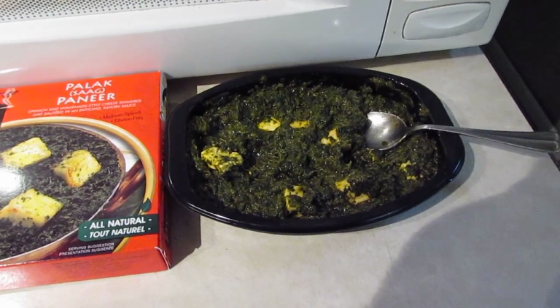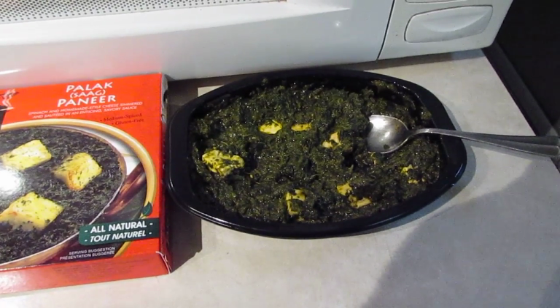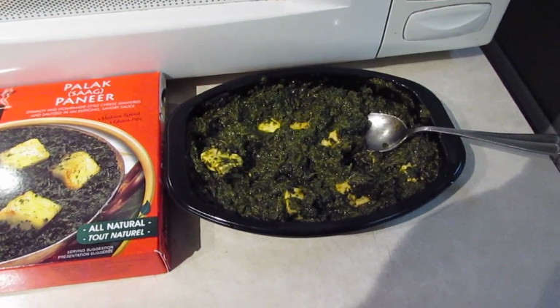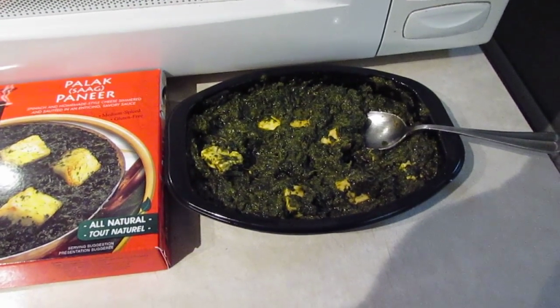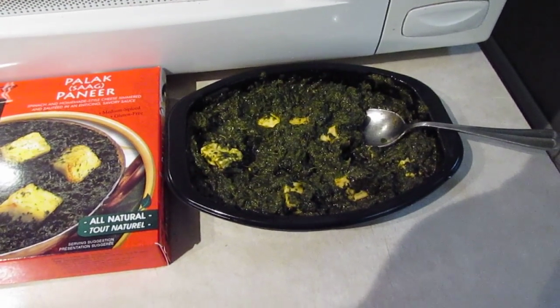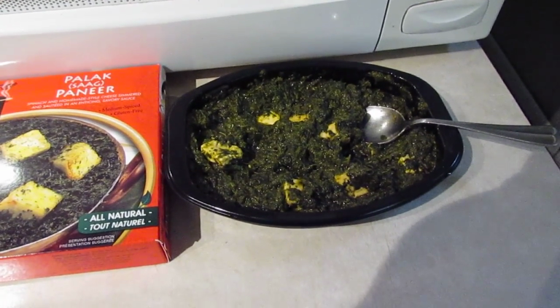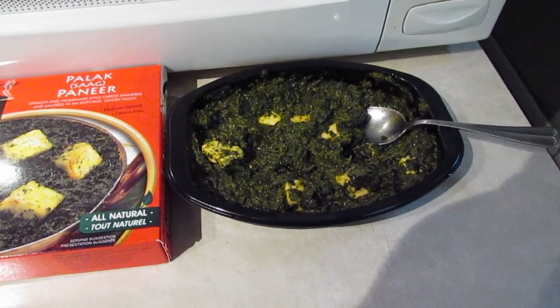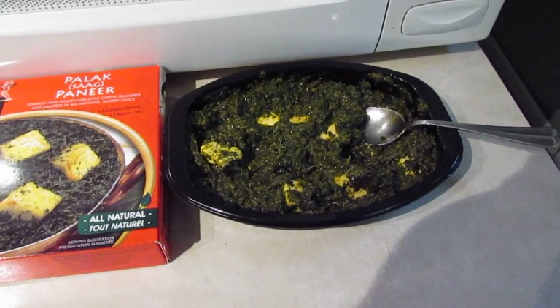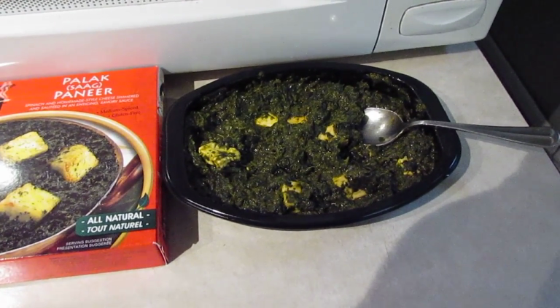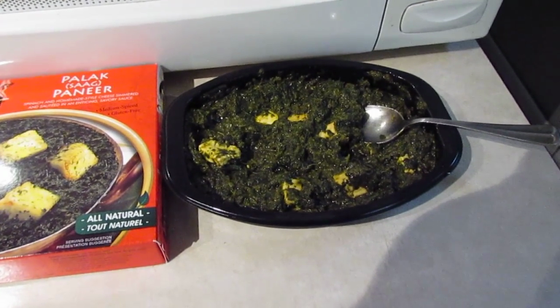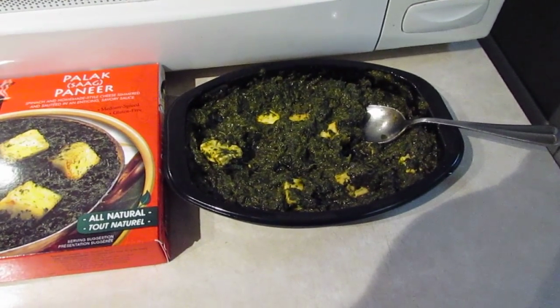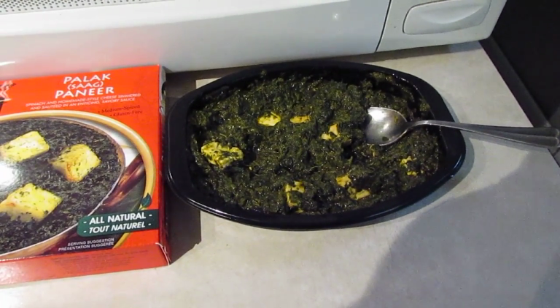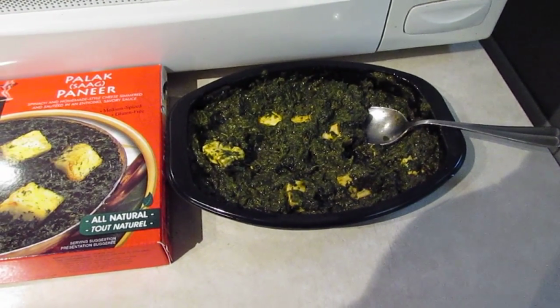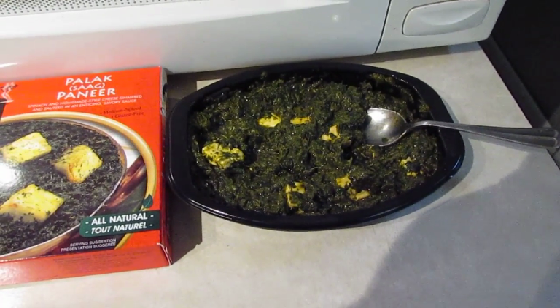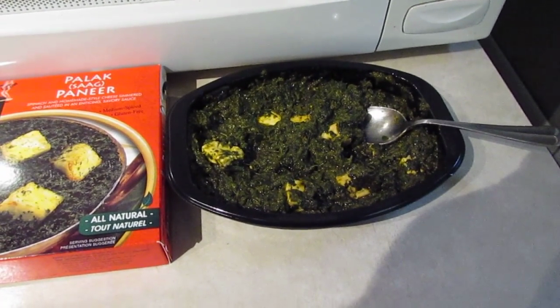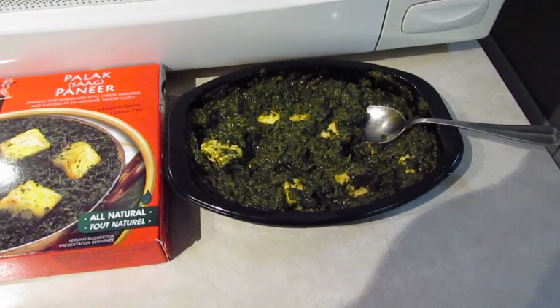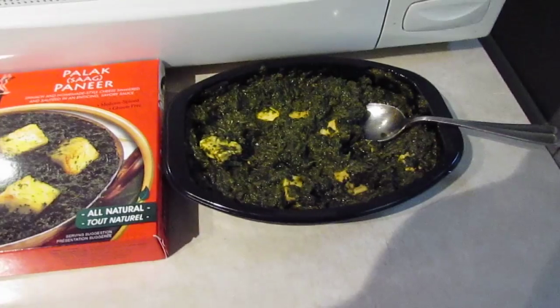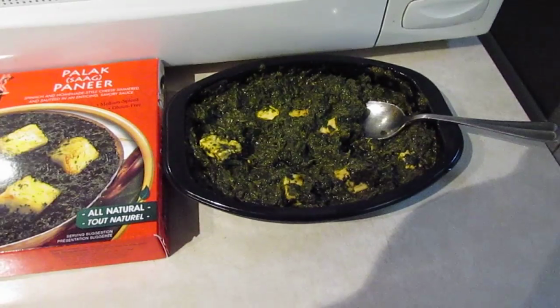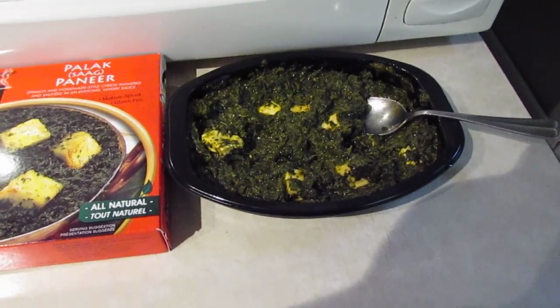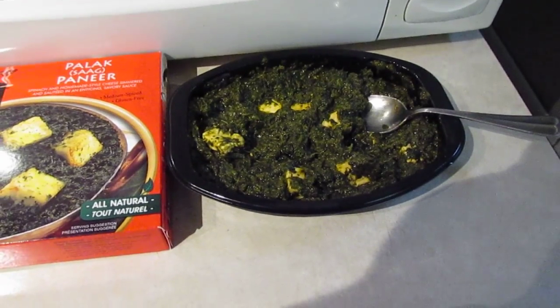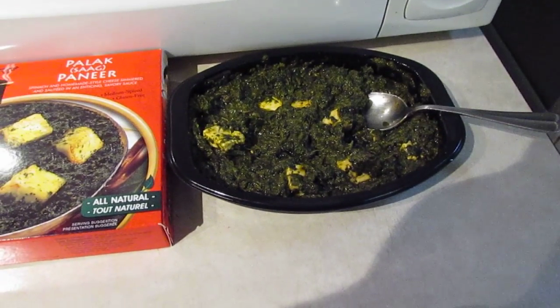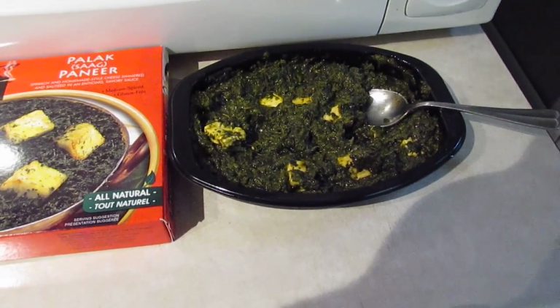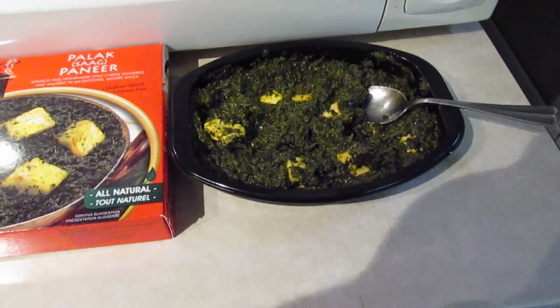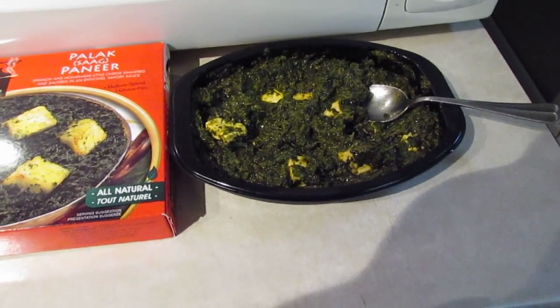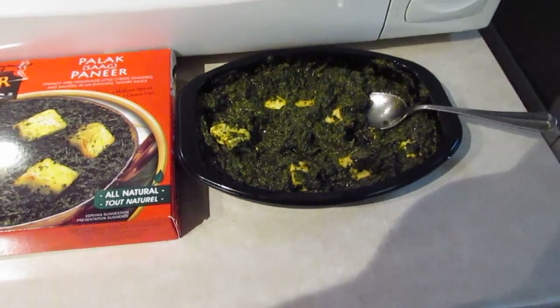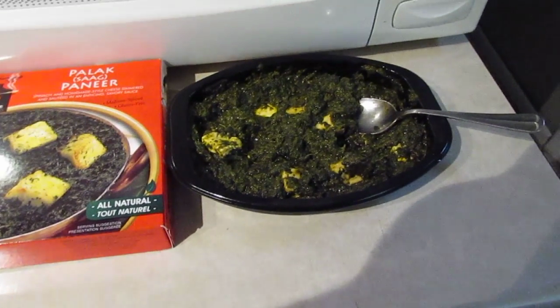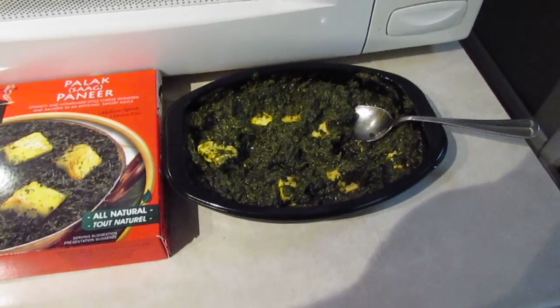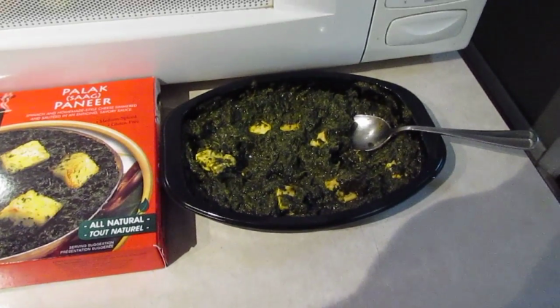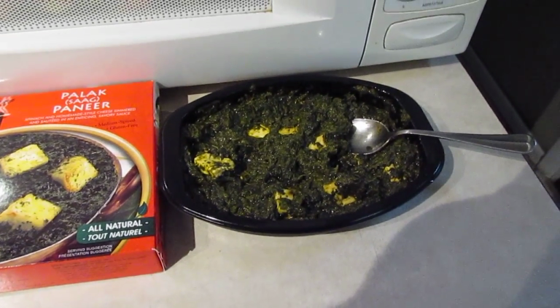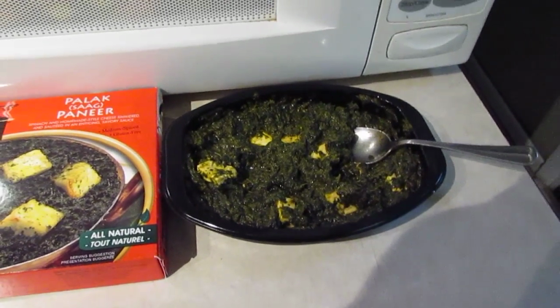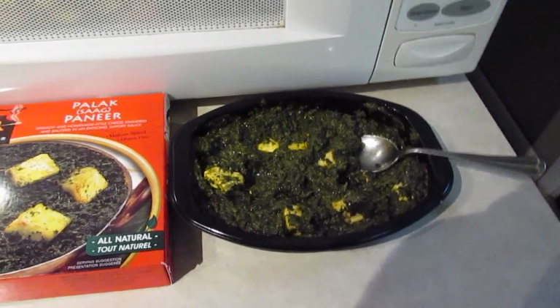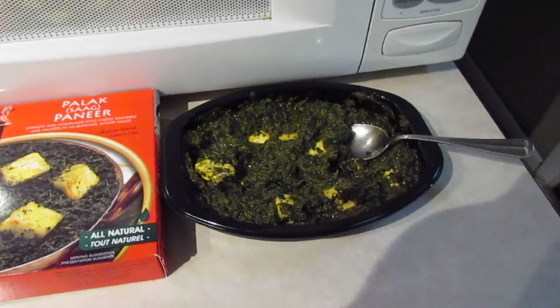The cheese is really good. It's firm, not soggy, not soft. It's nice and firm.